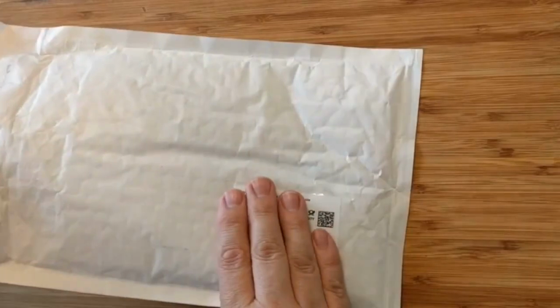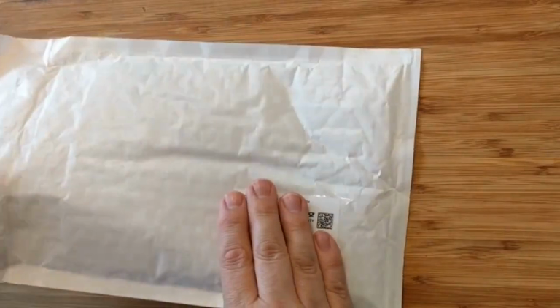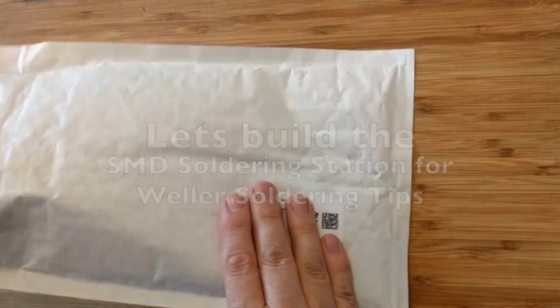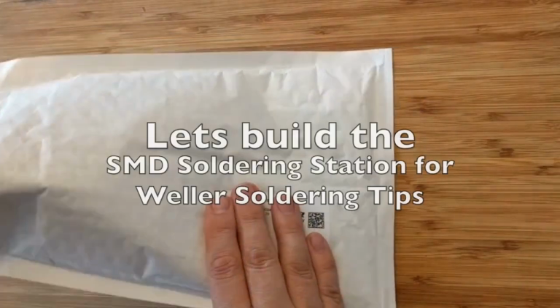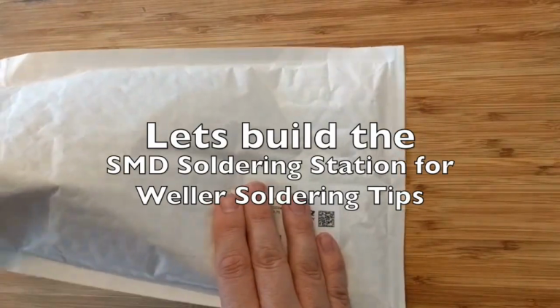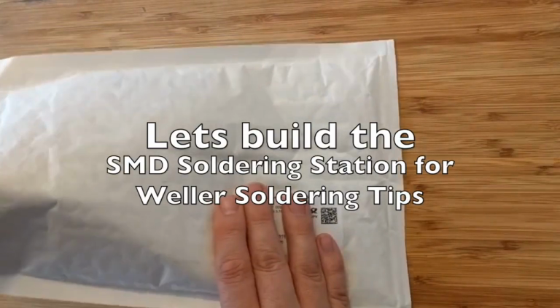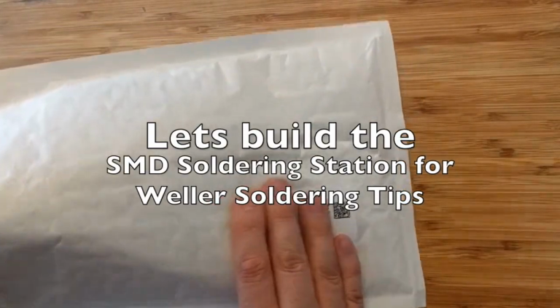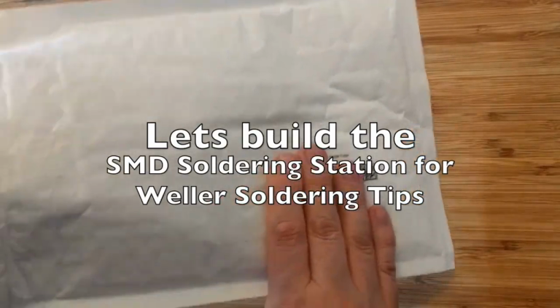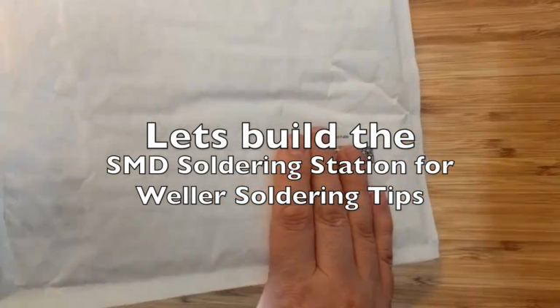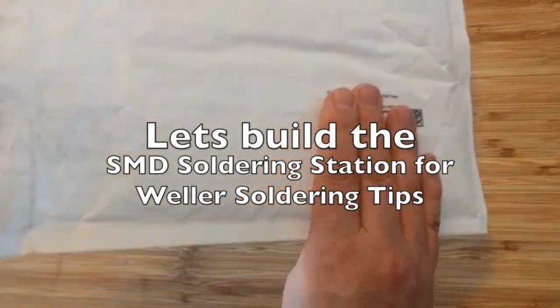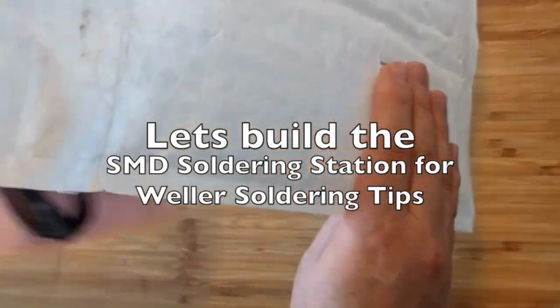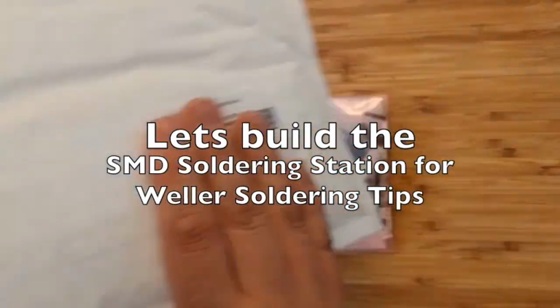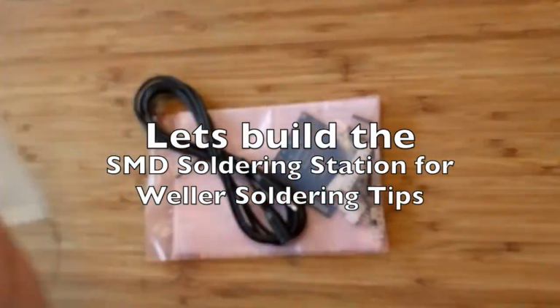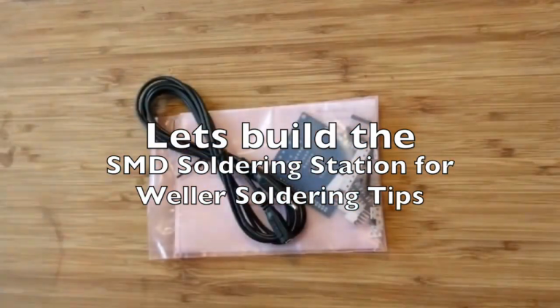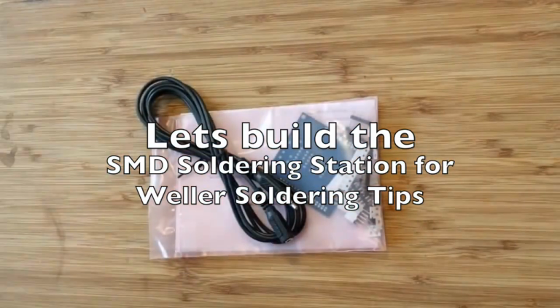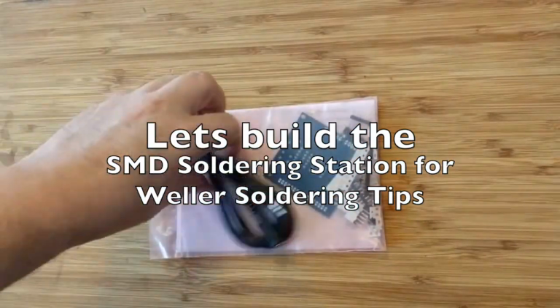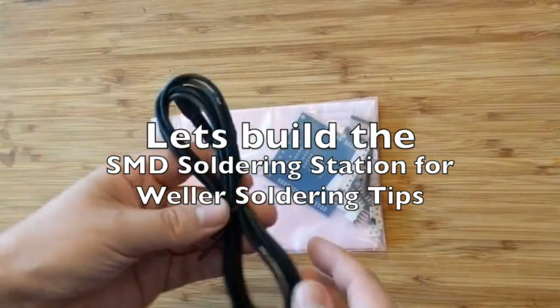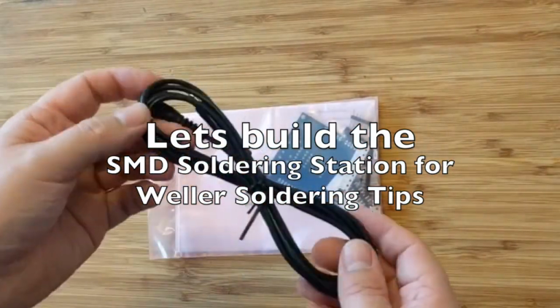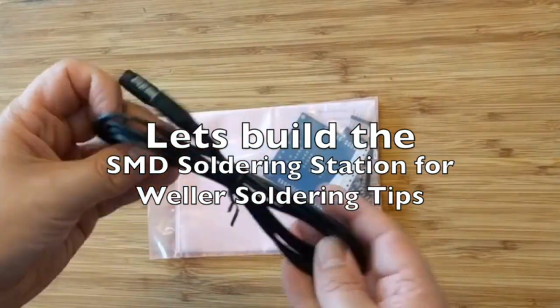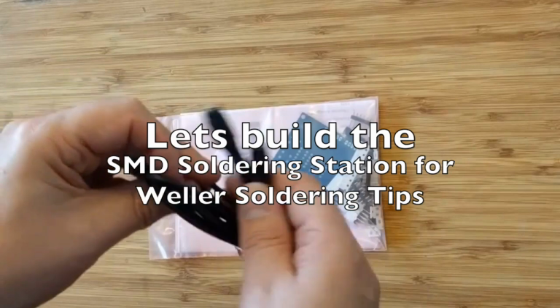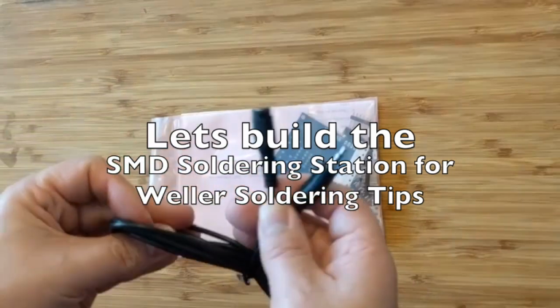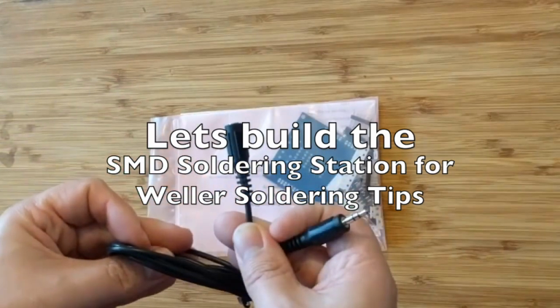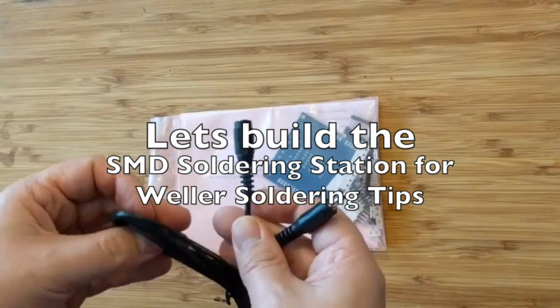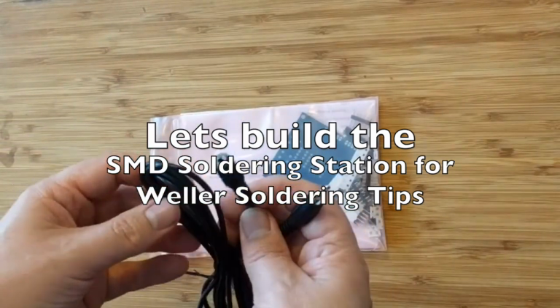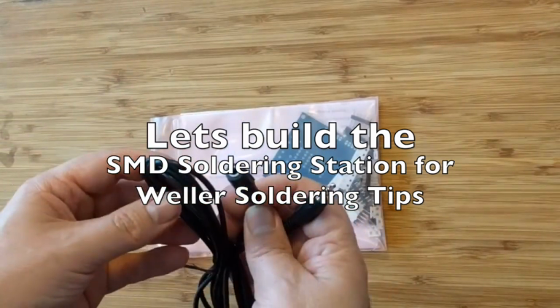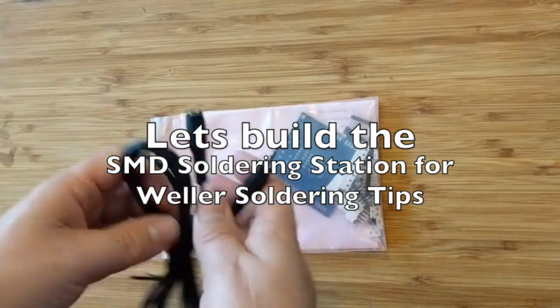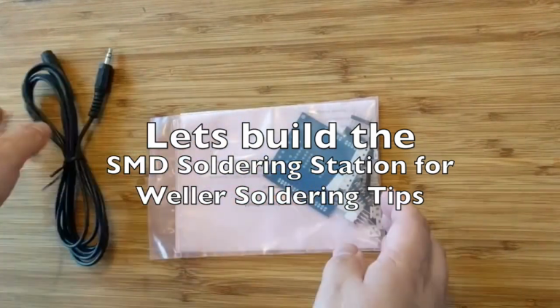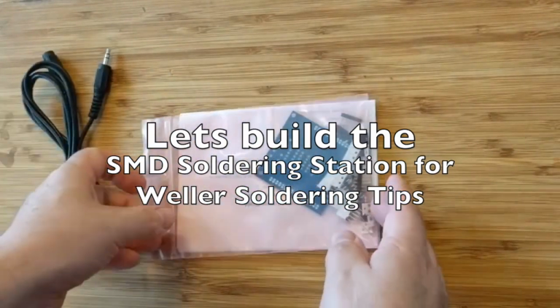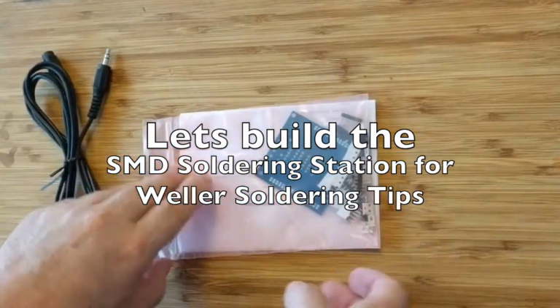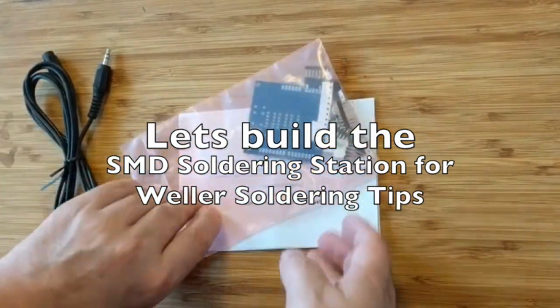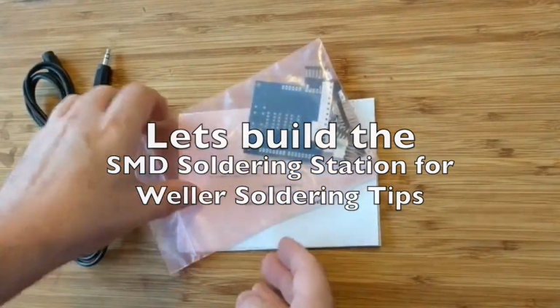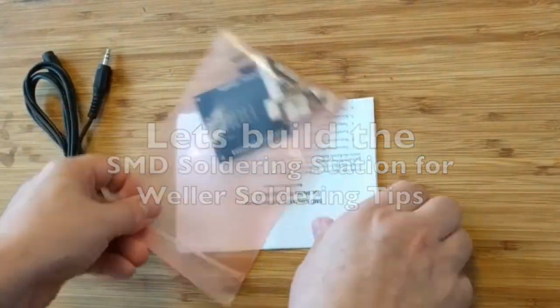Welcome! Let's build the surface mount device soldering station for Weller soldering tips.